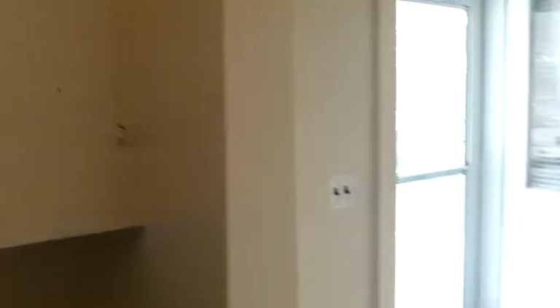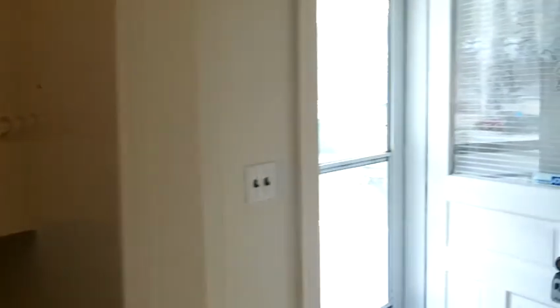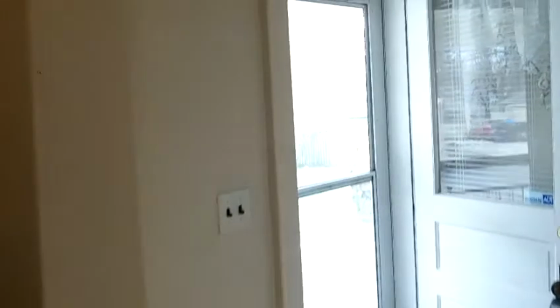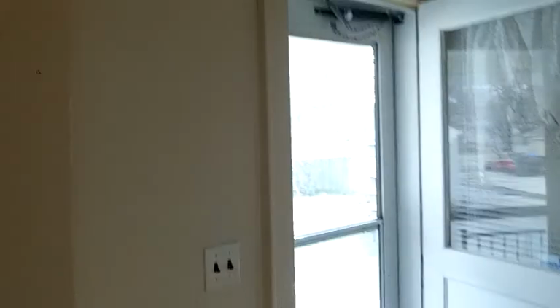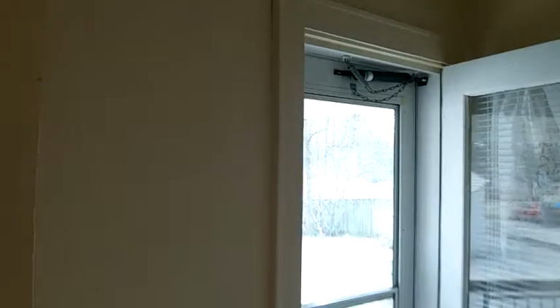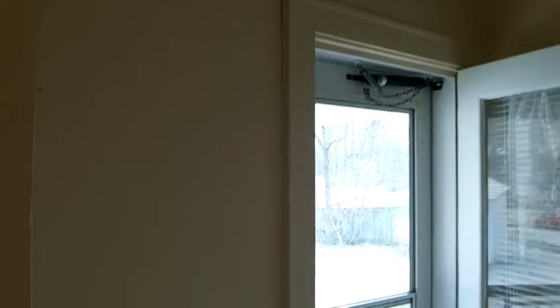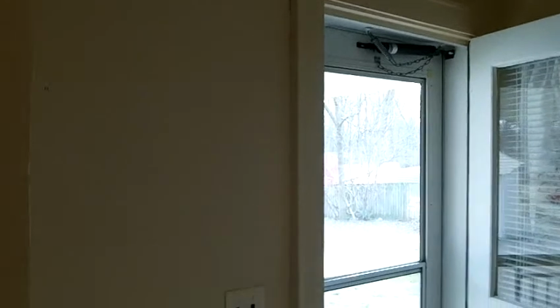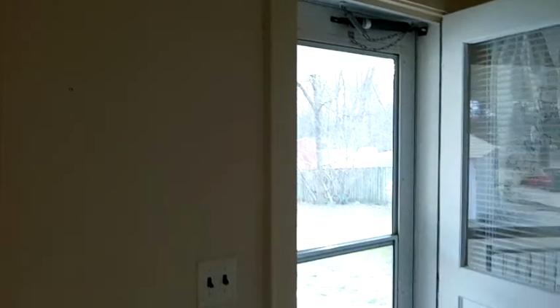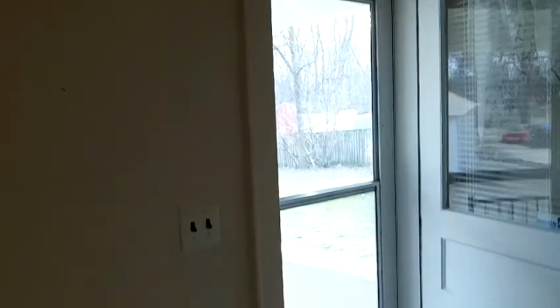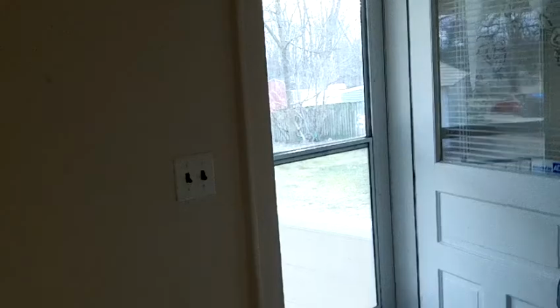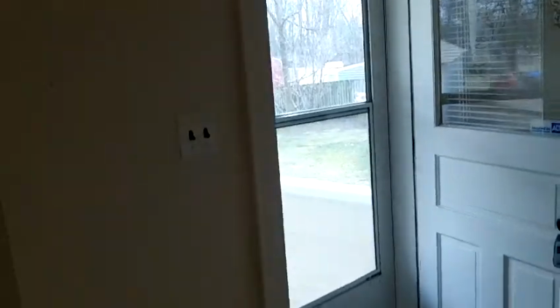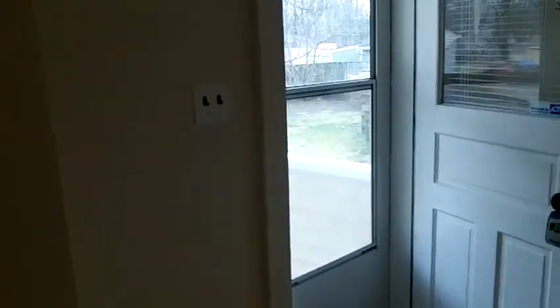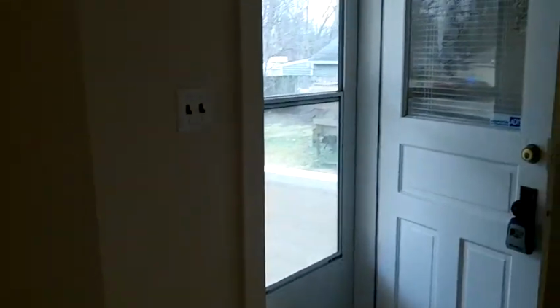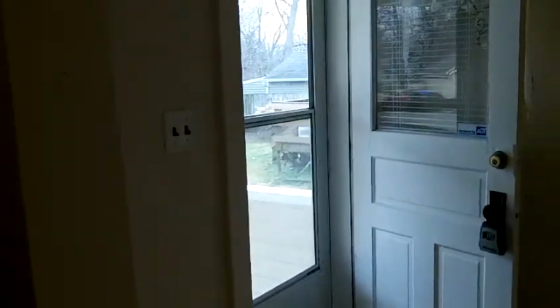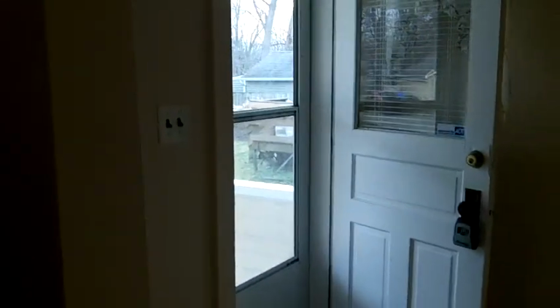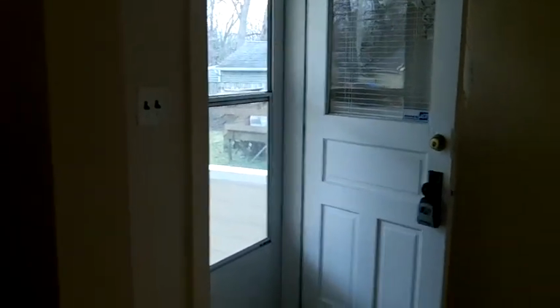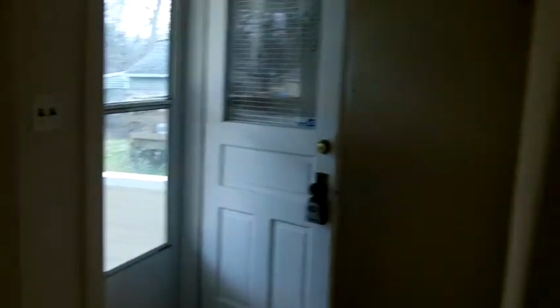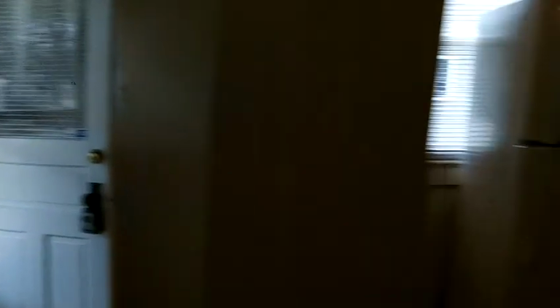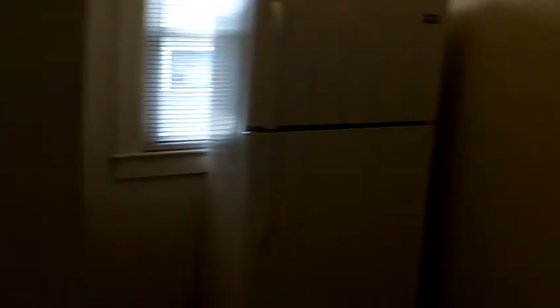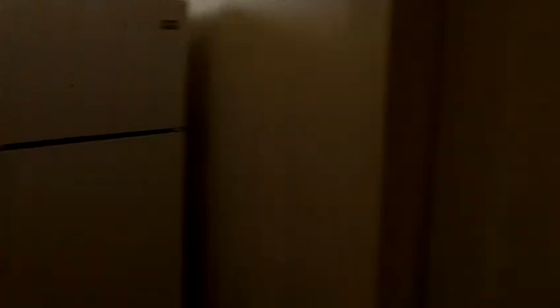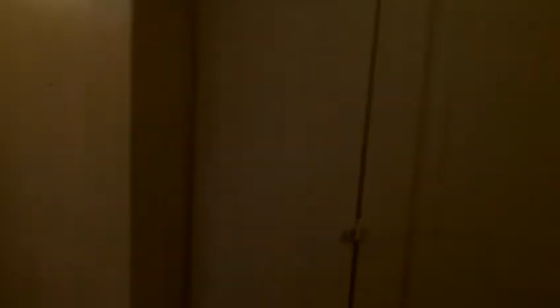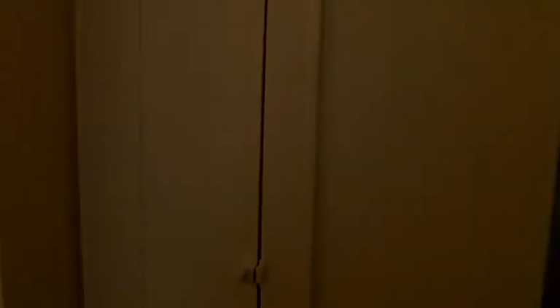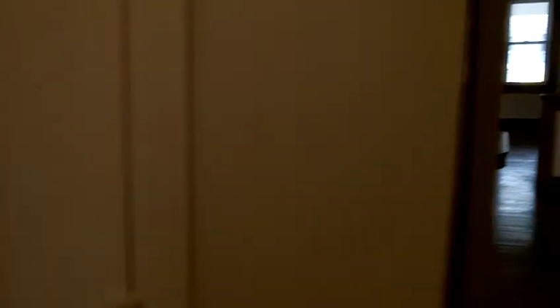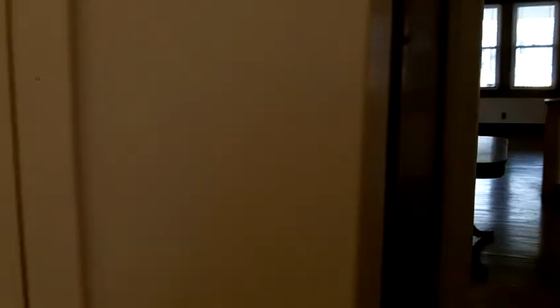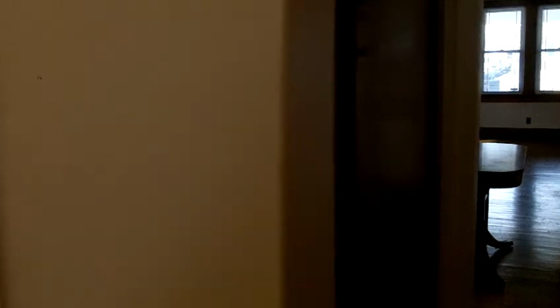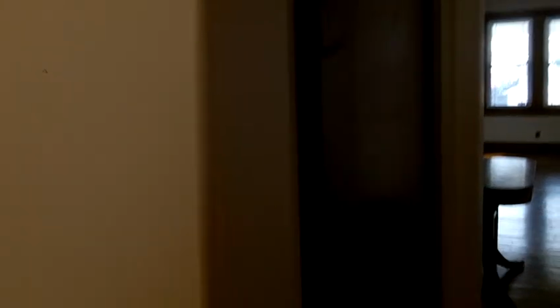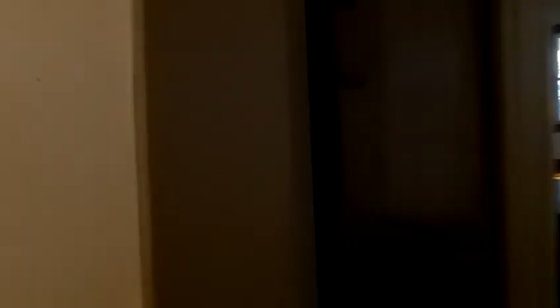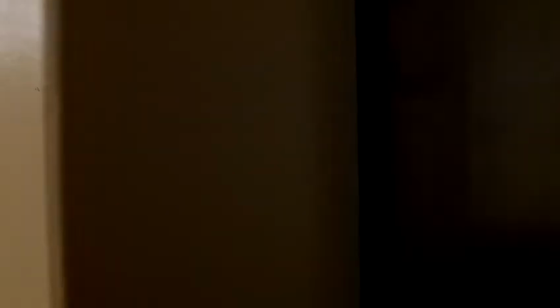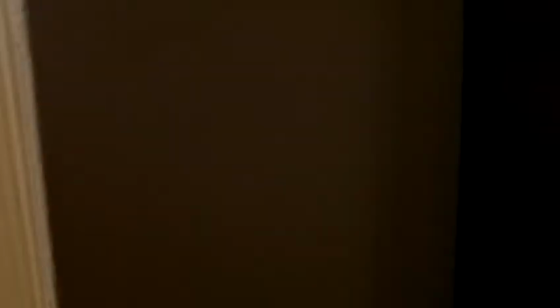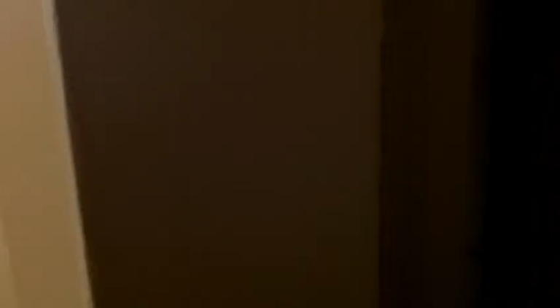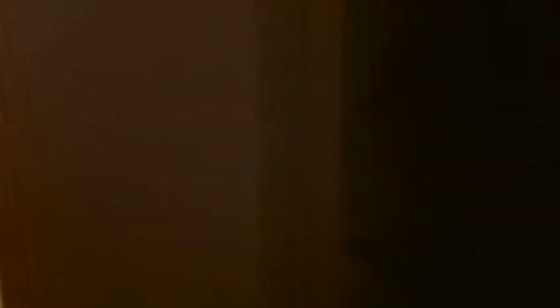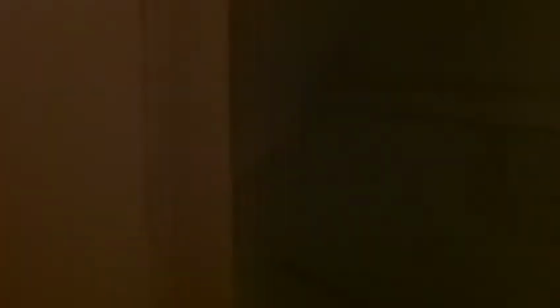And here we have the back entrance. We'll take a look at the back side in just a minute. First, we'll go down to the basement.